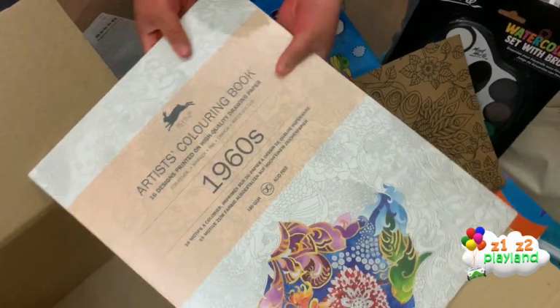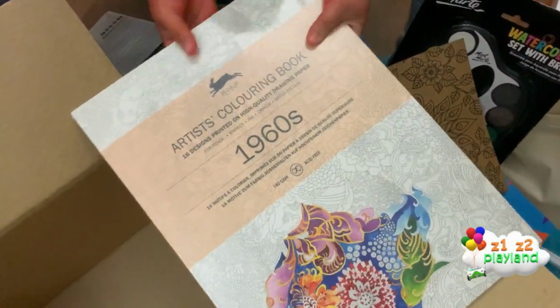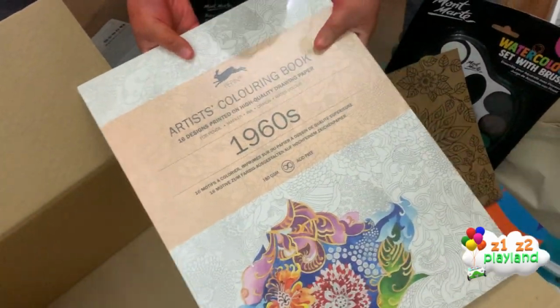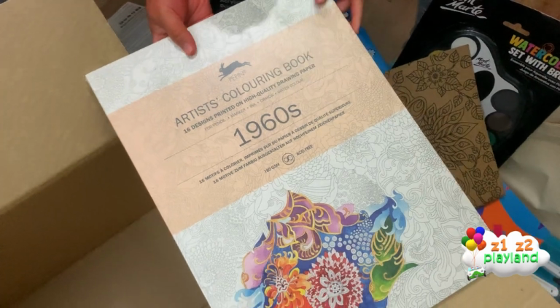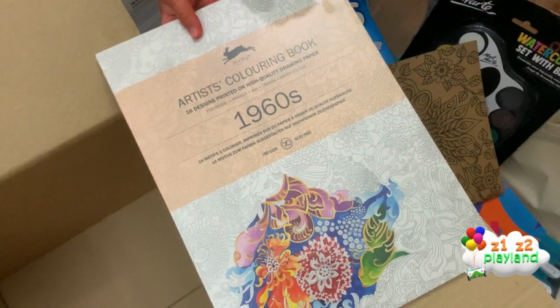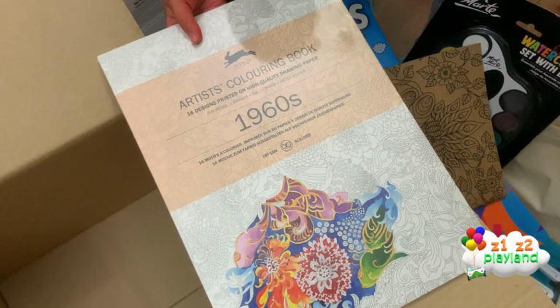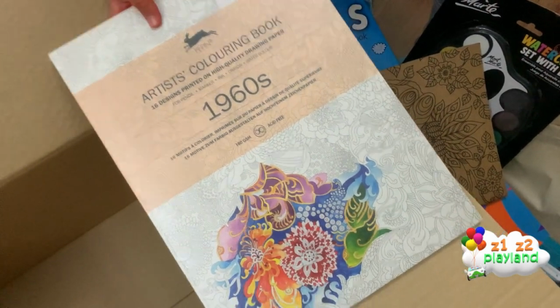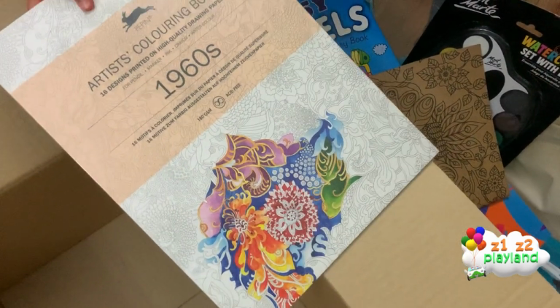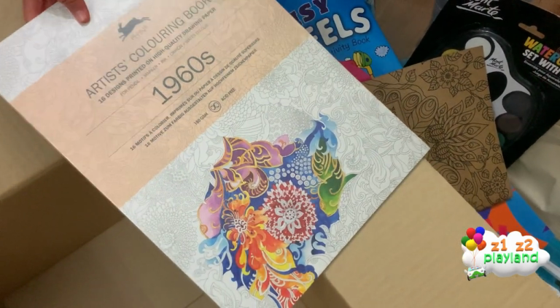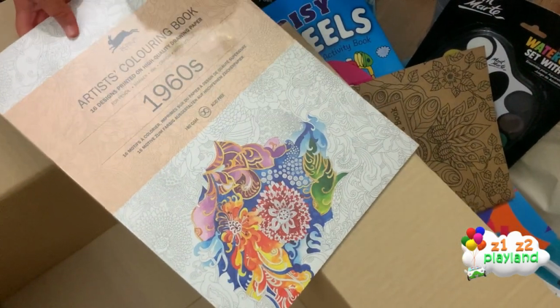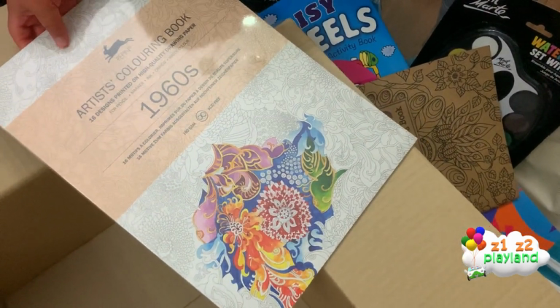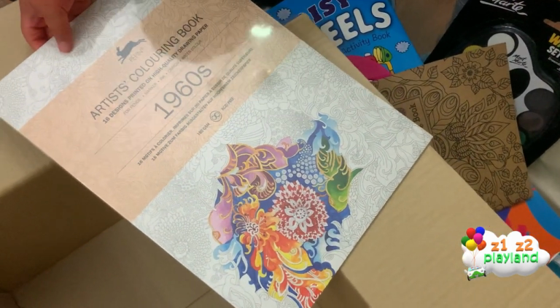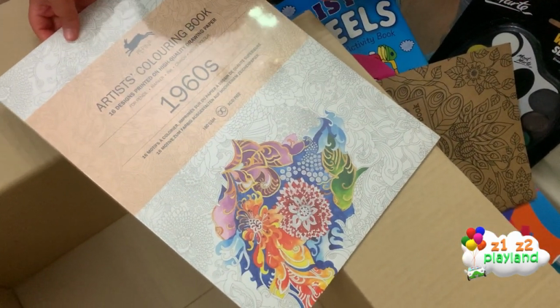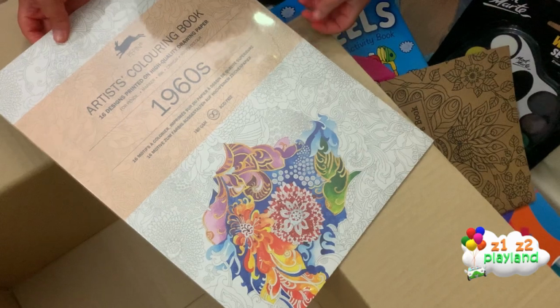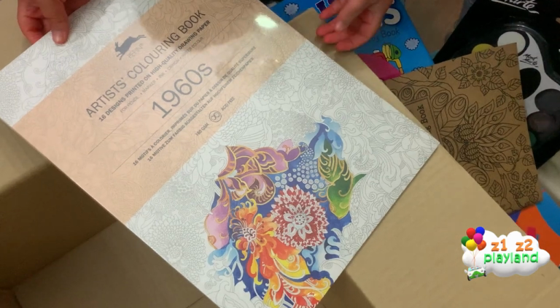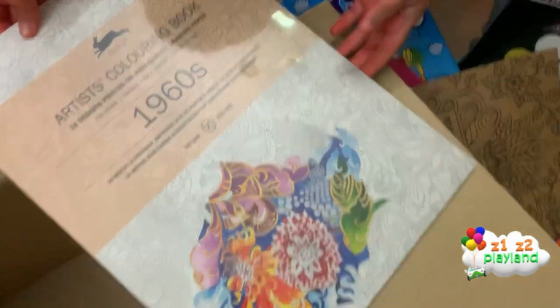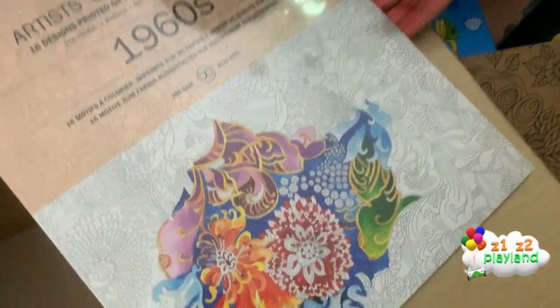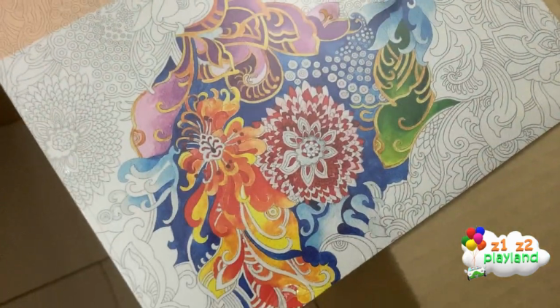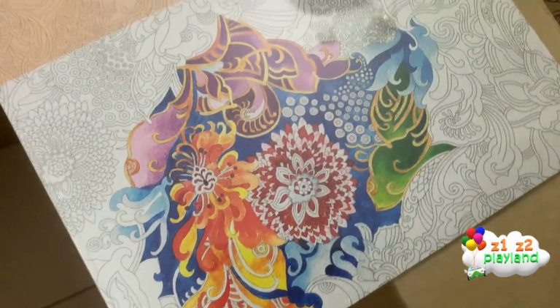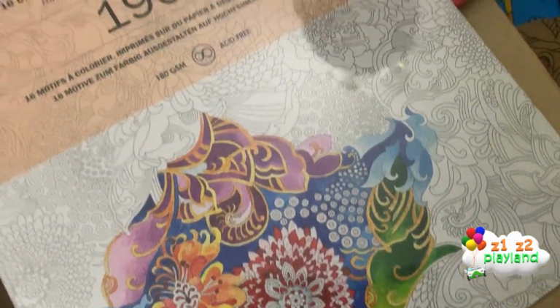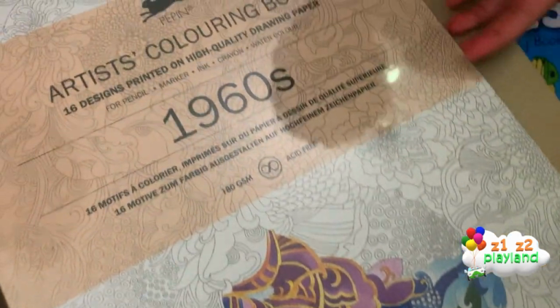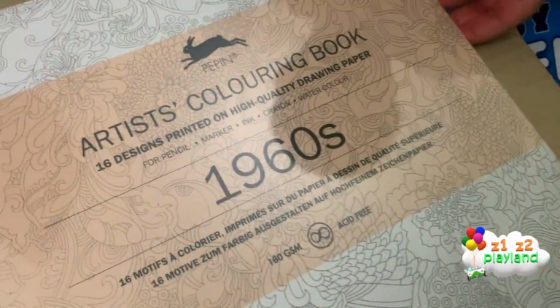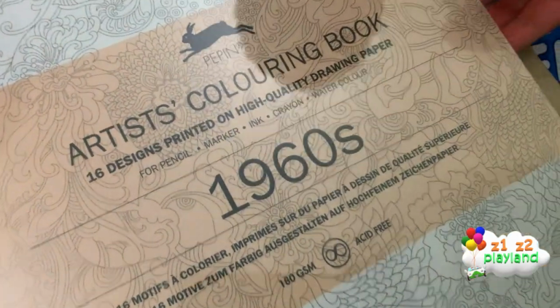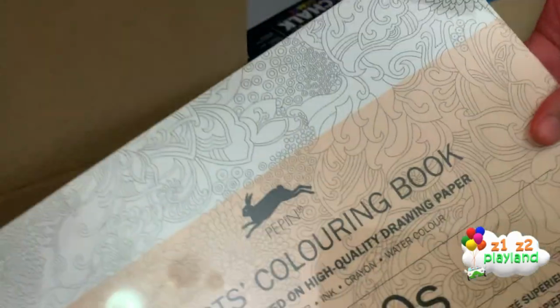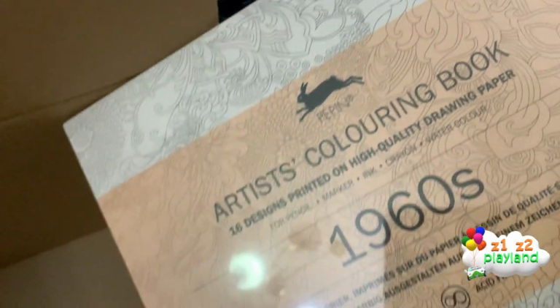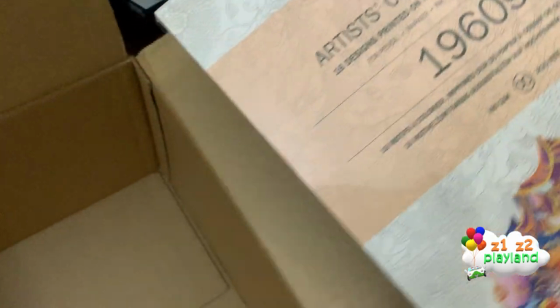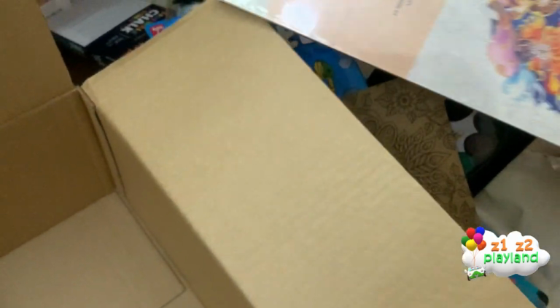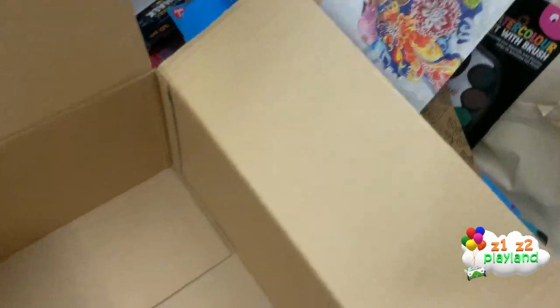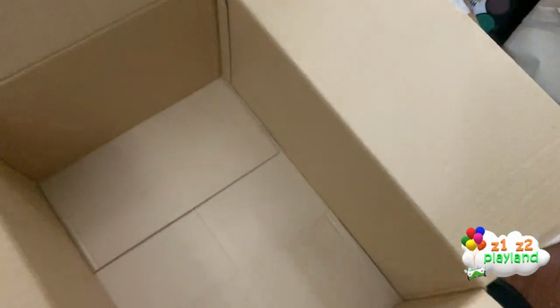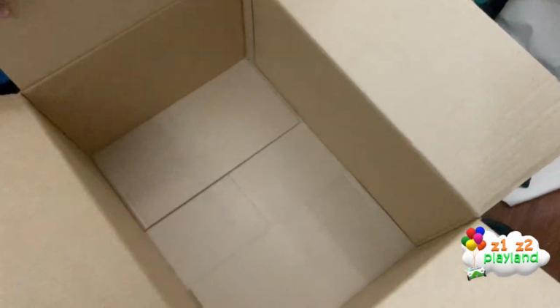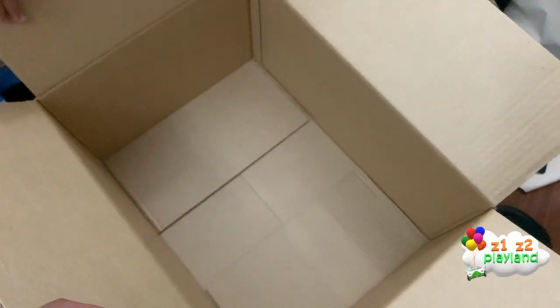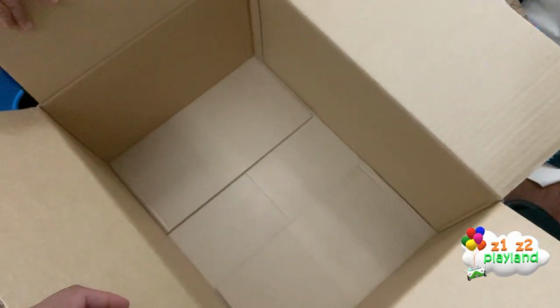And this coloring — an artist's coloring book. And we could paint on this. And that's all what's in the box!